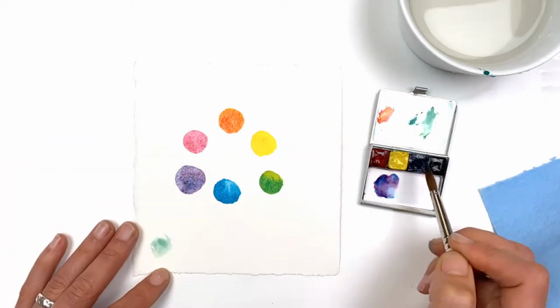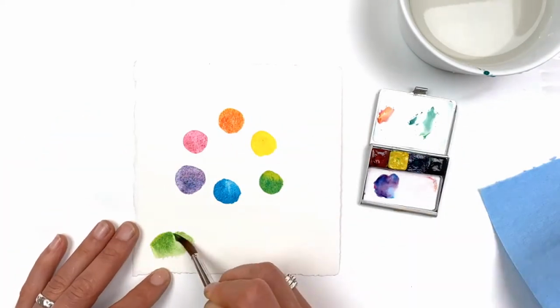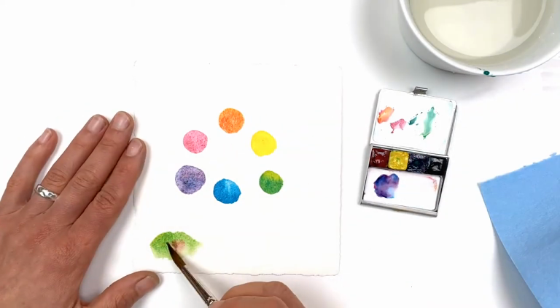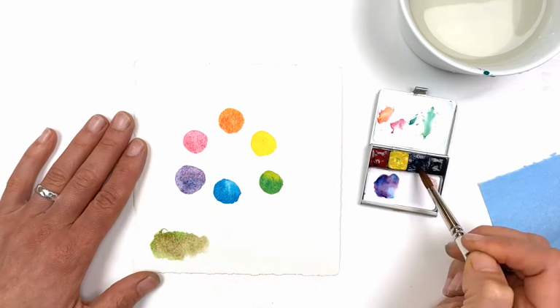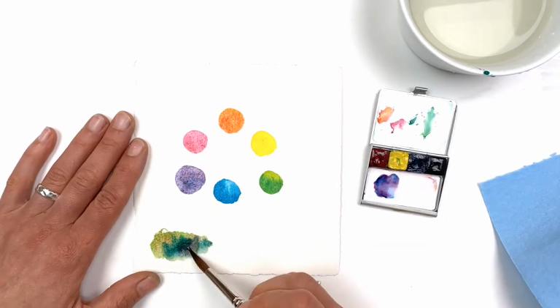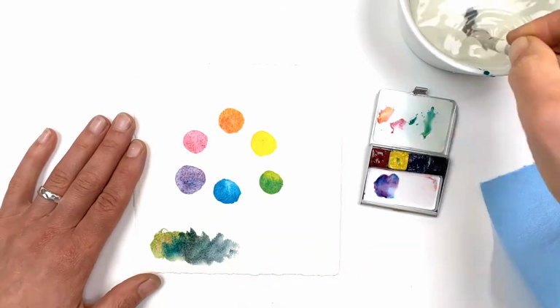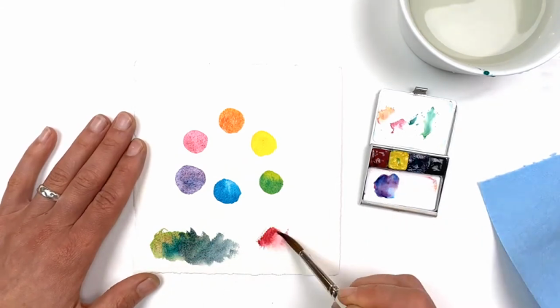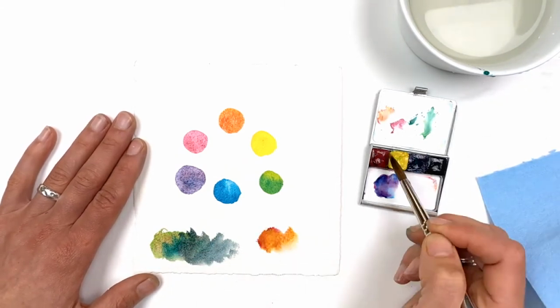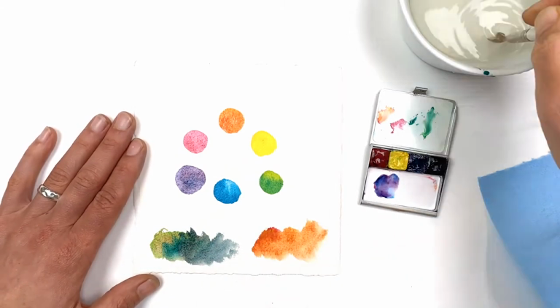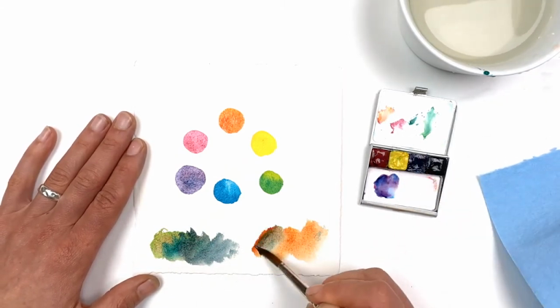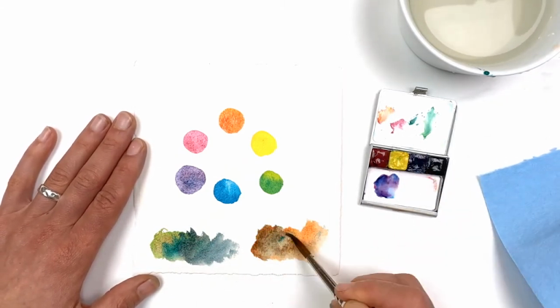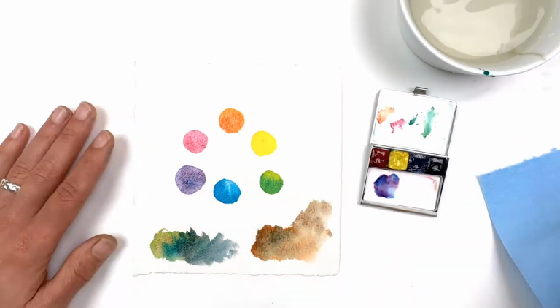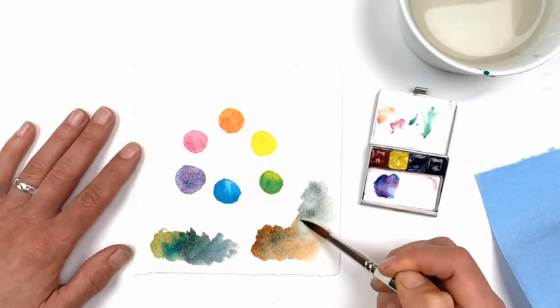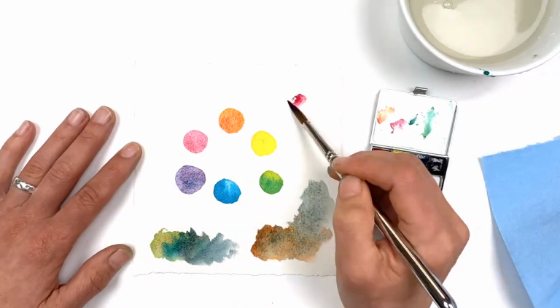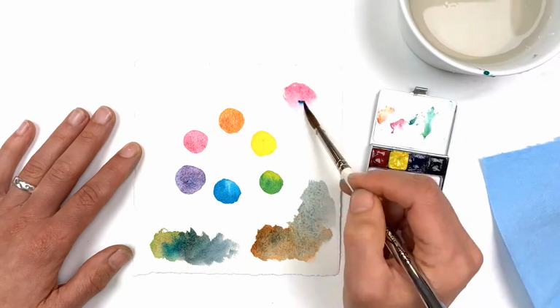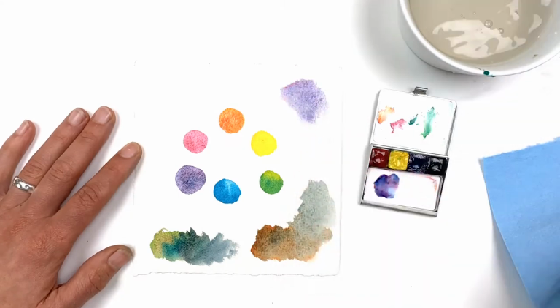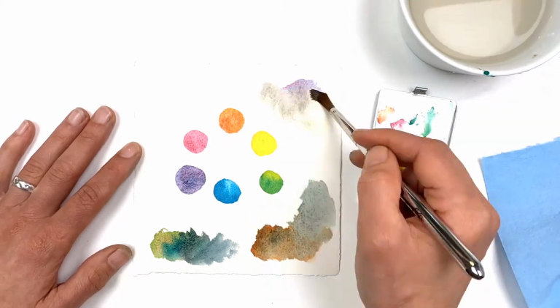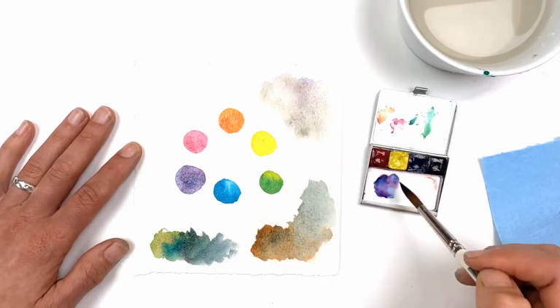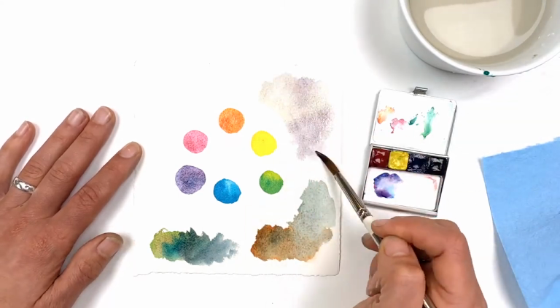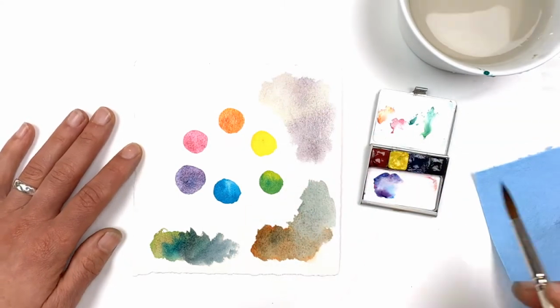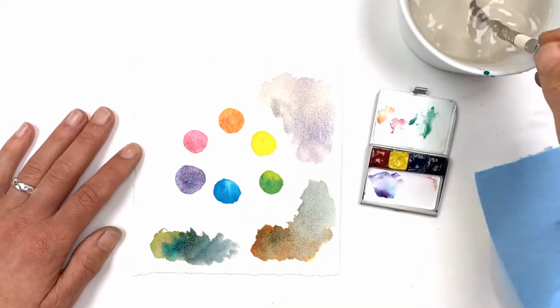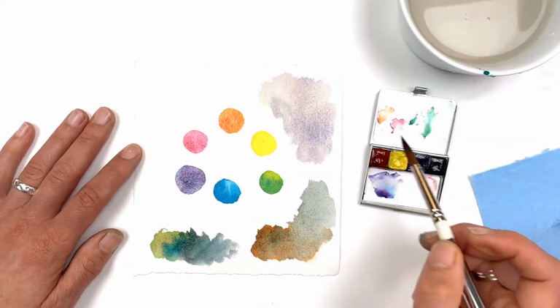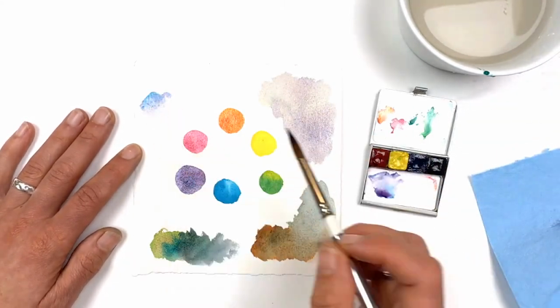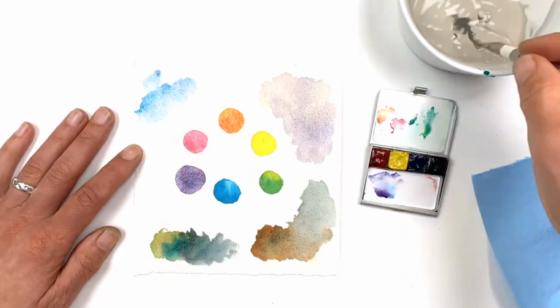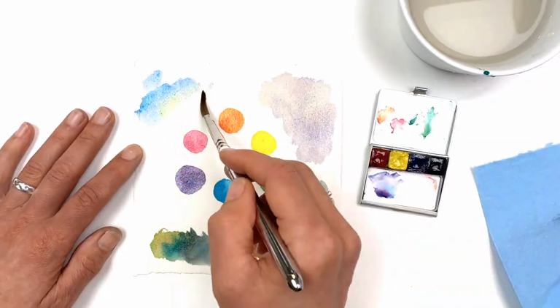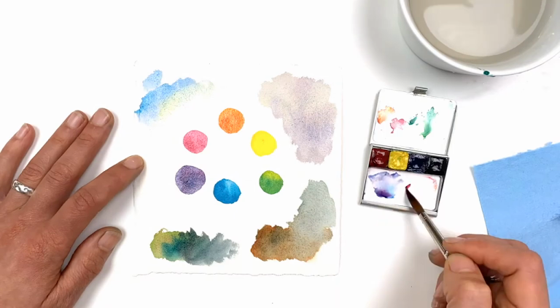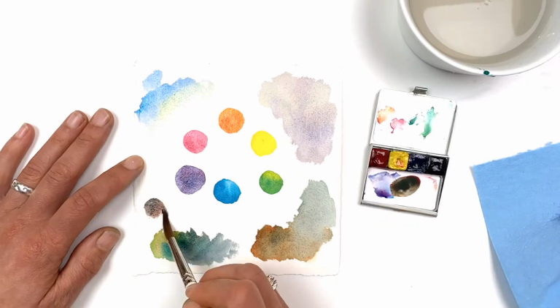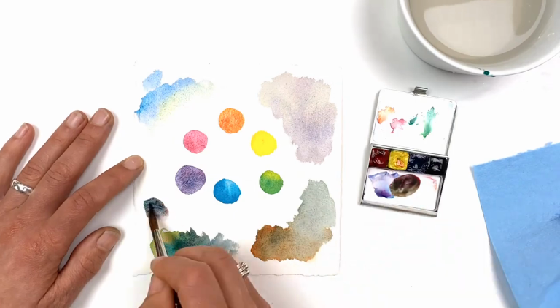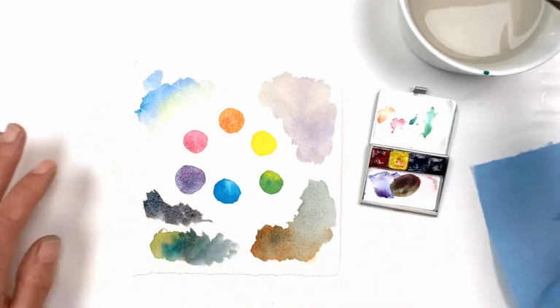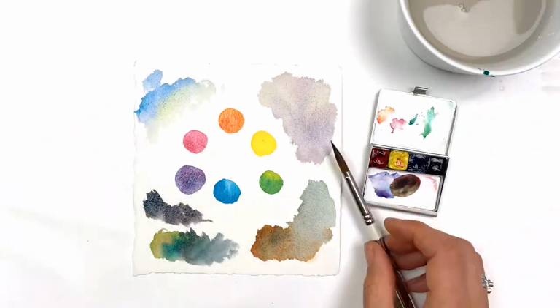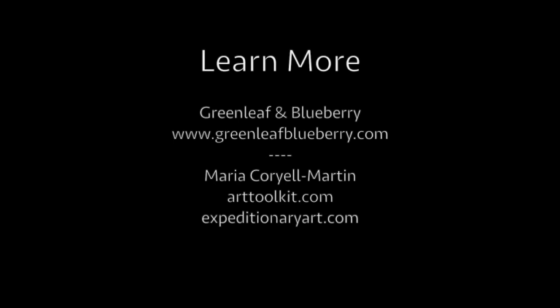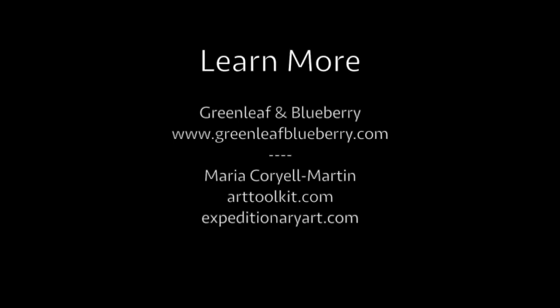Magenta and yellow create reds and oranges together, and you can discover a huge range of browns and grays by mixing complements together, such as red-green, yellow-purple, and blue-orange. We hope you enjoy this palette as much as we do.